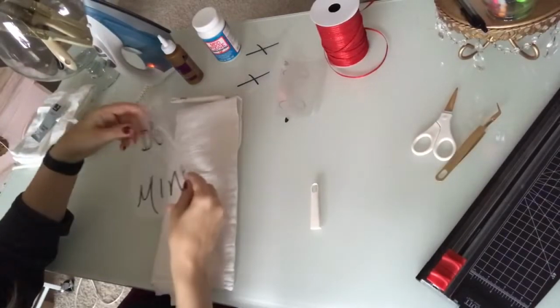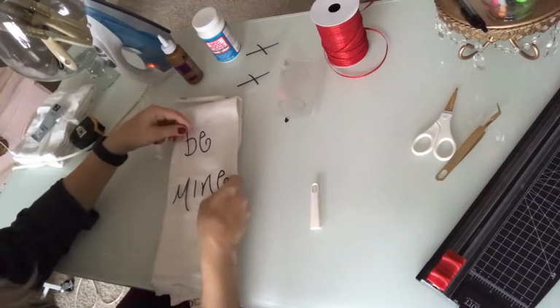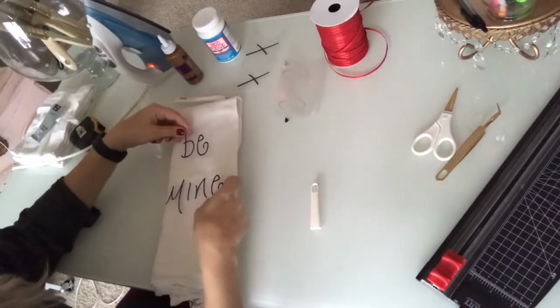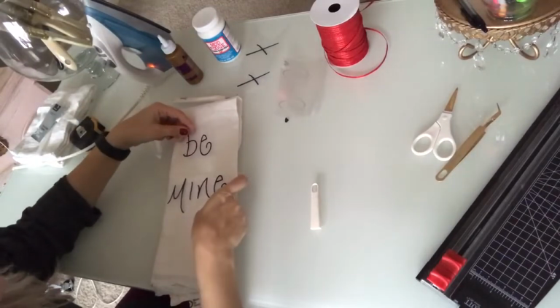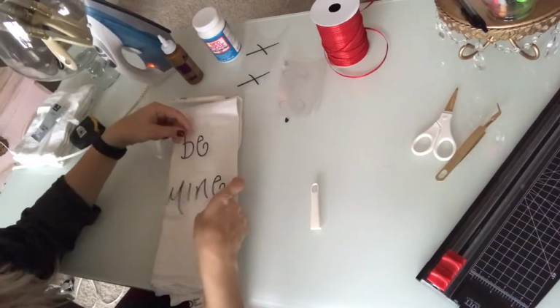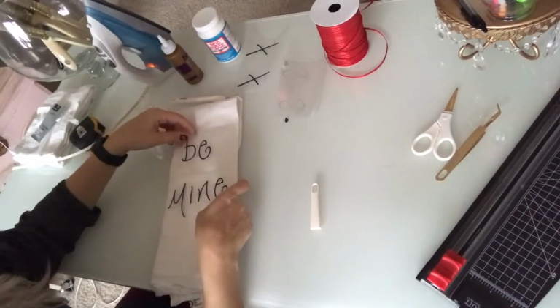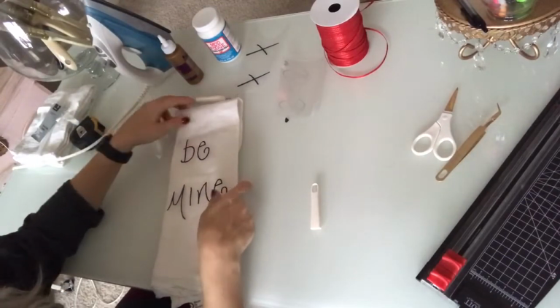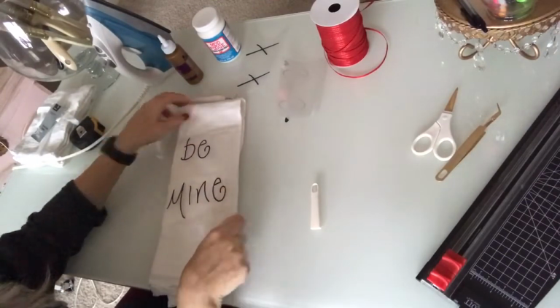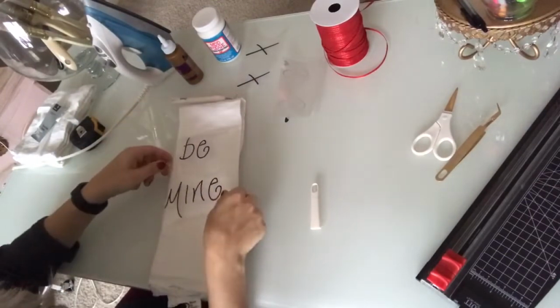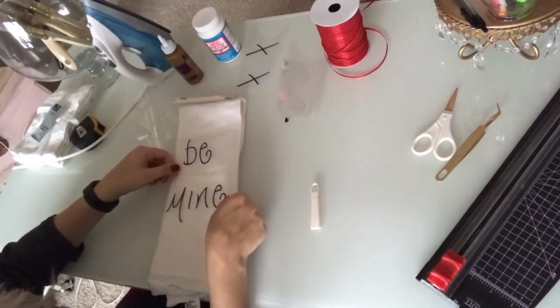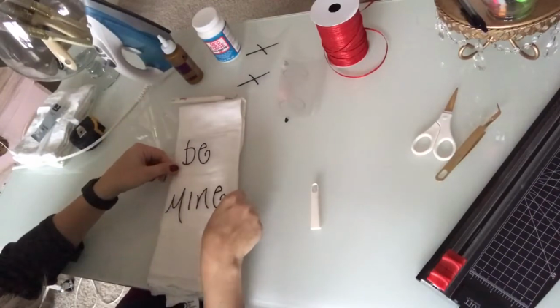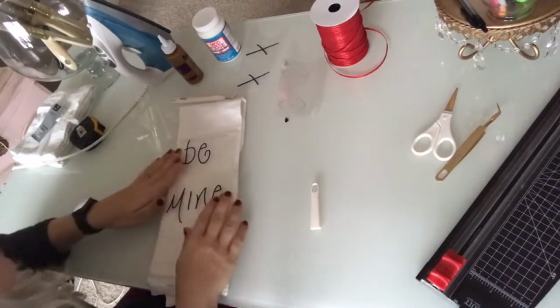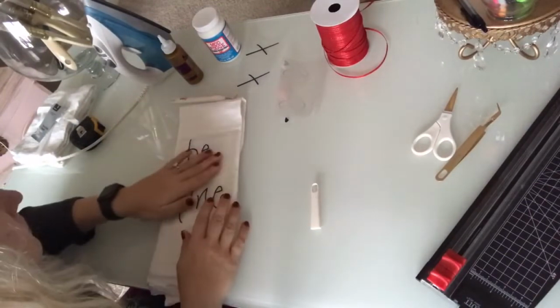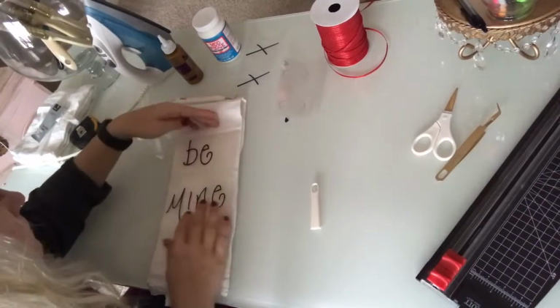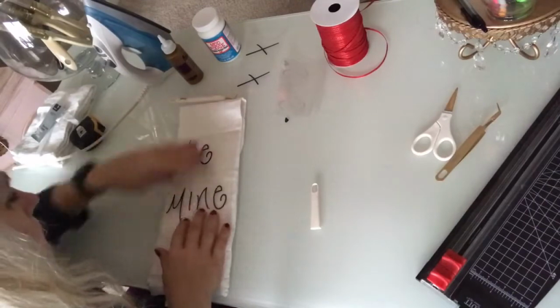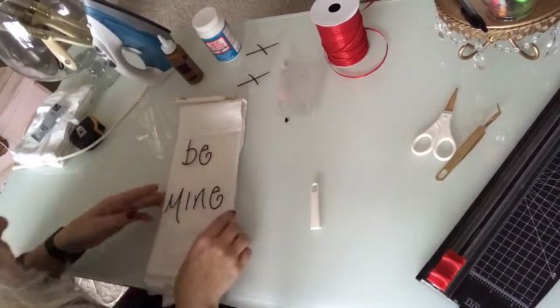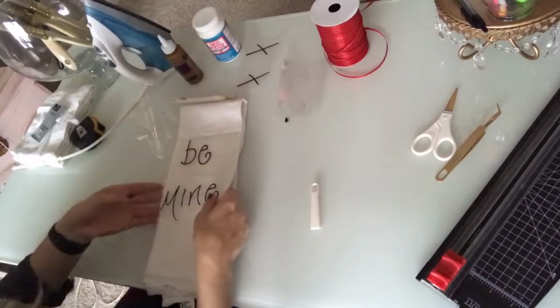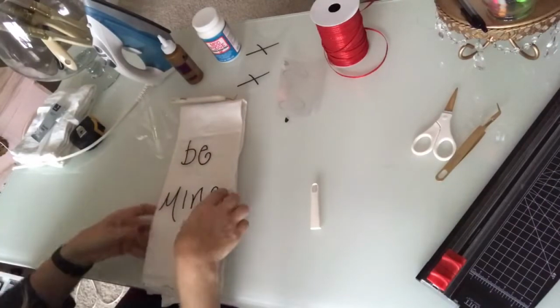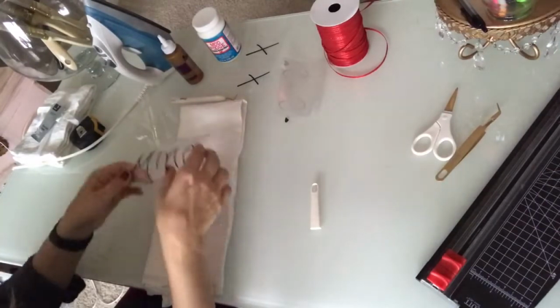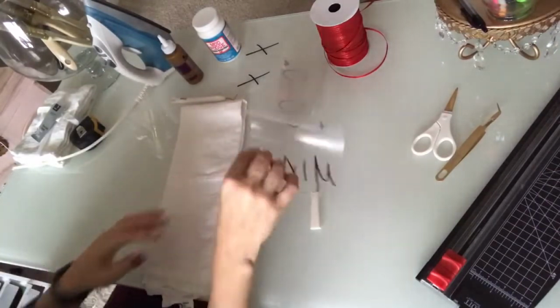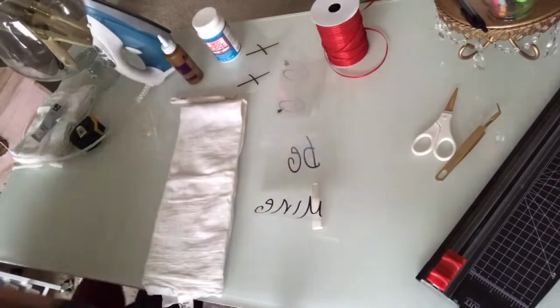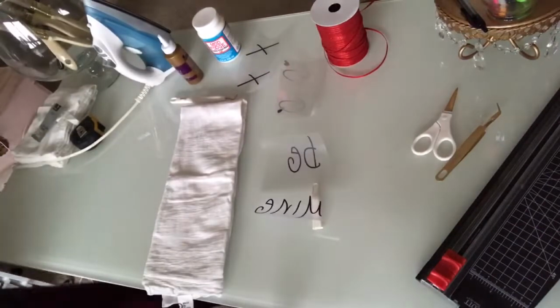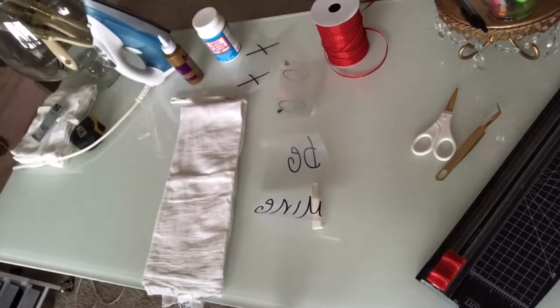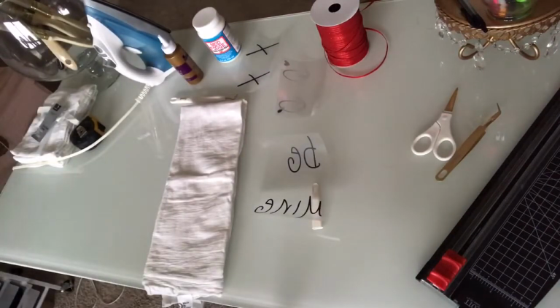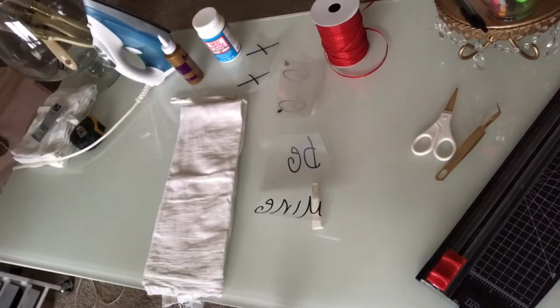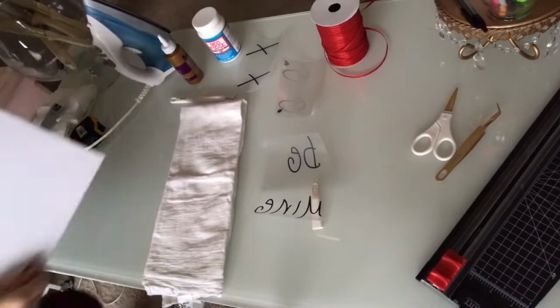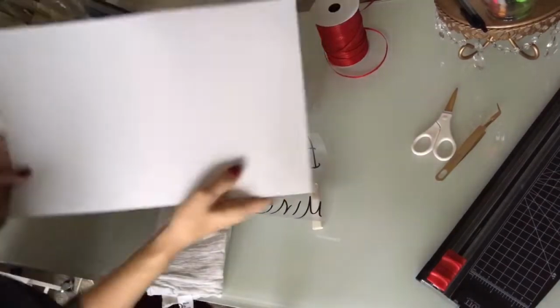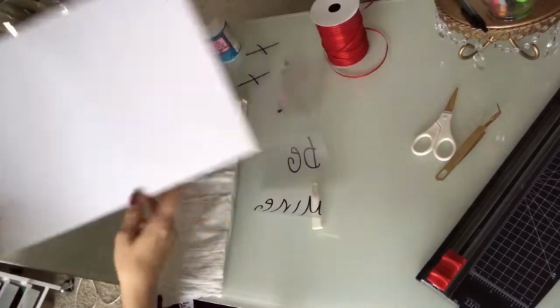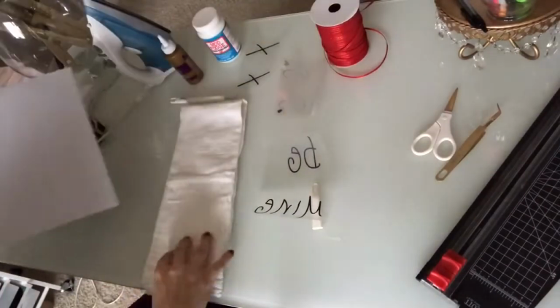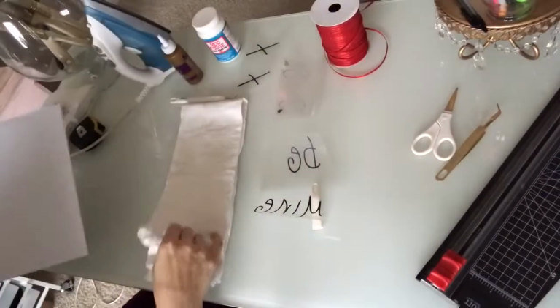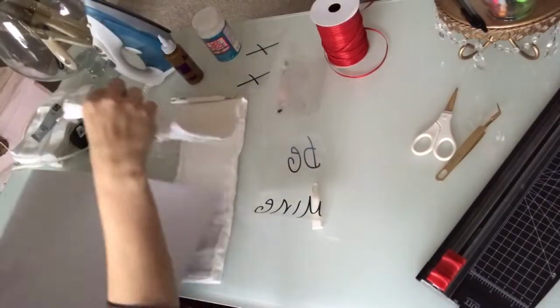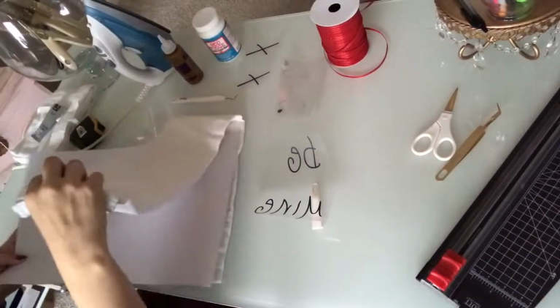Once I have everything weeded out, I like to go ahead and set up my vinyl just to see where I want it to be placed, make sure it's centered and even. Now it's time to iron on my vinyl onto the tea towel.